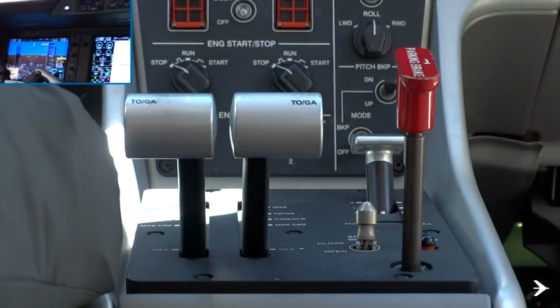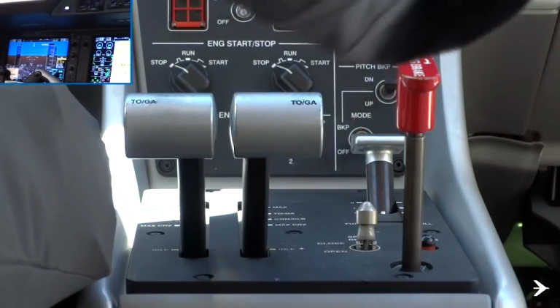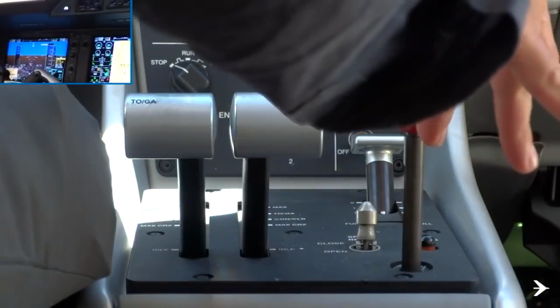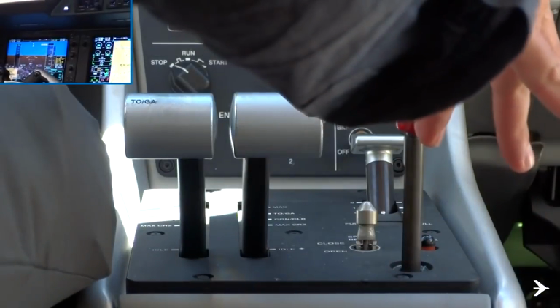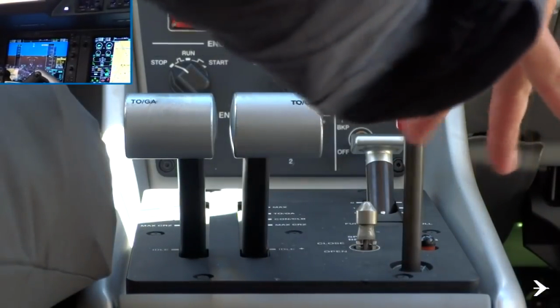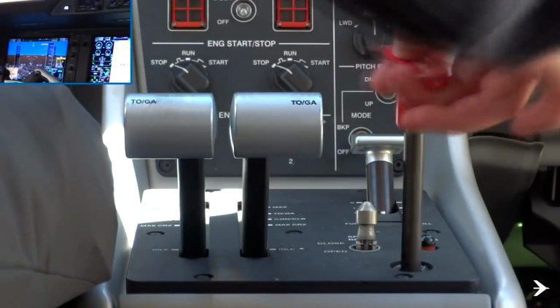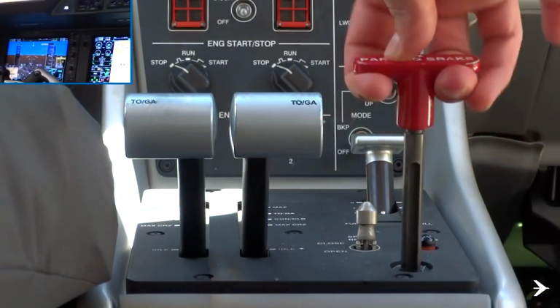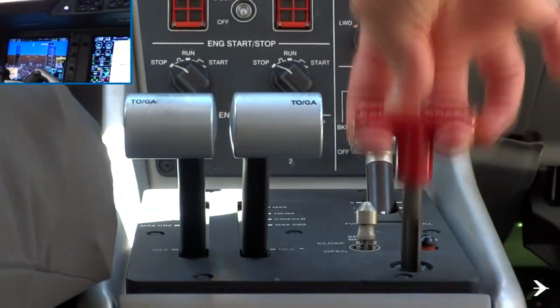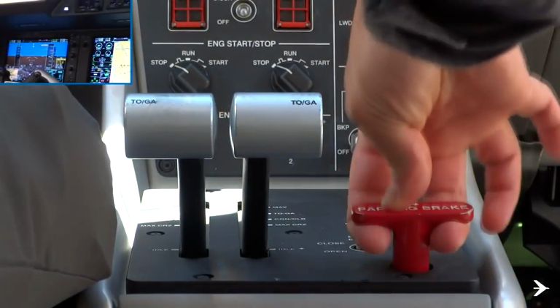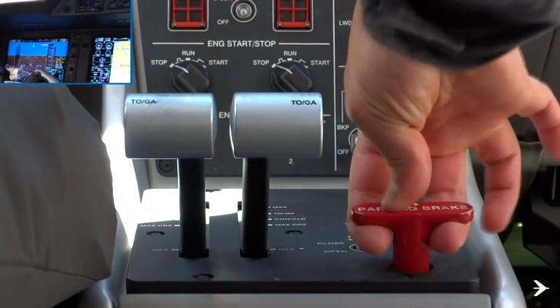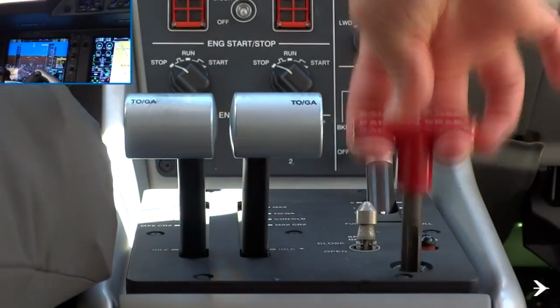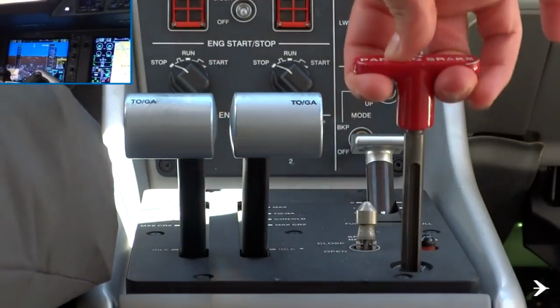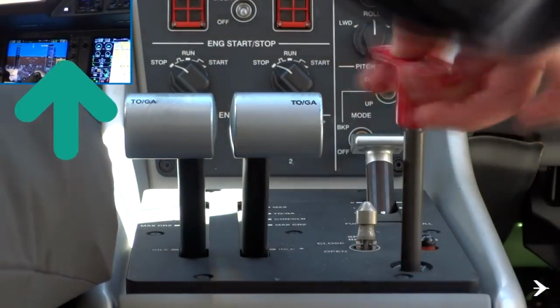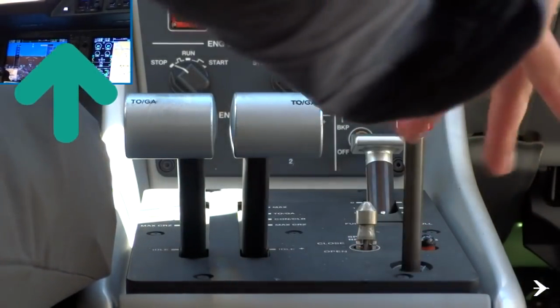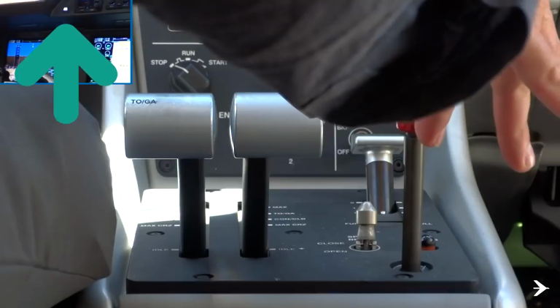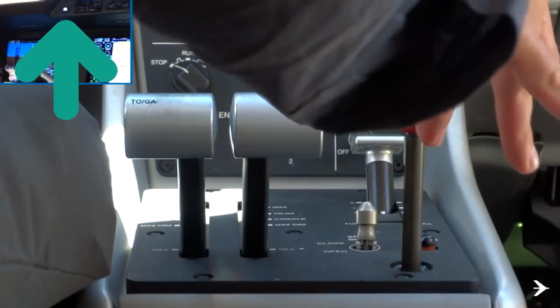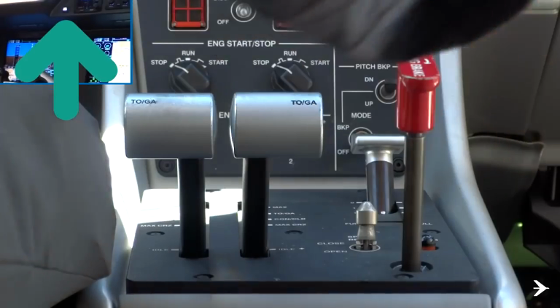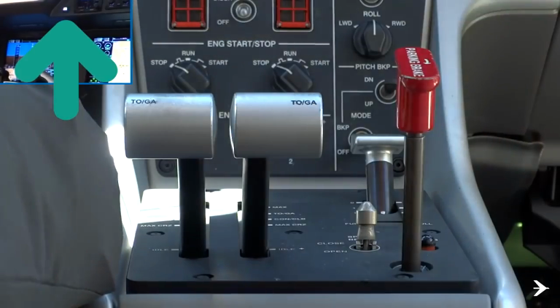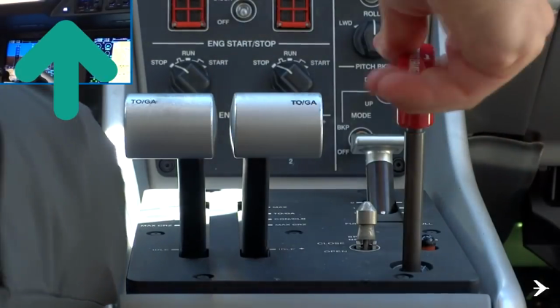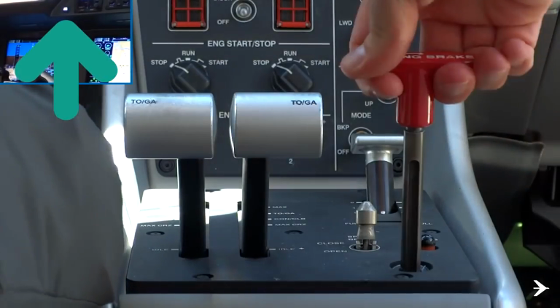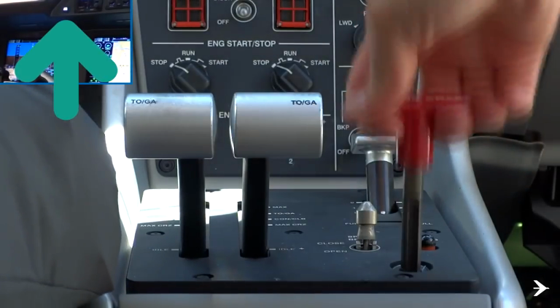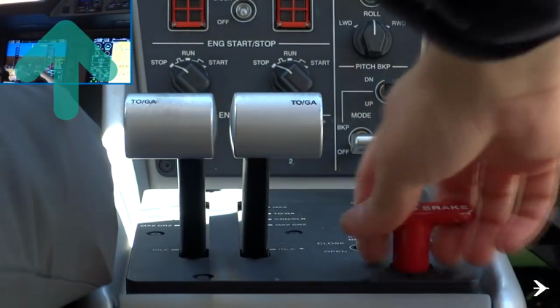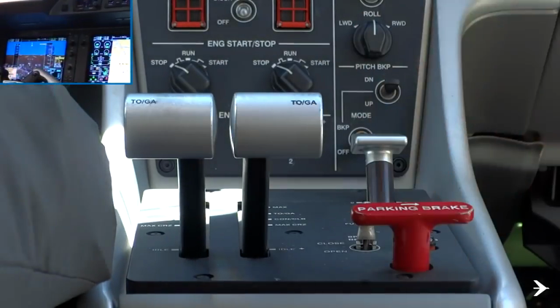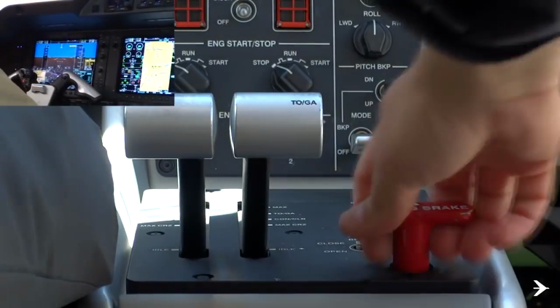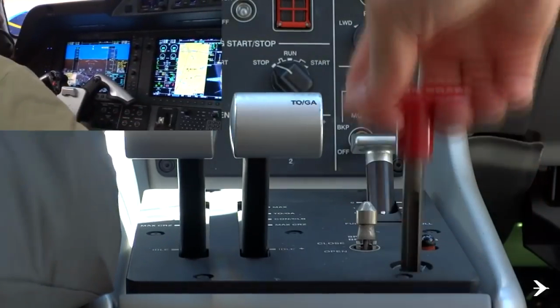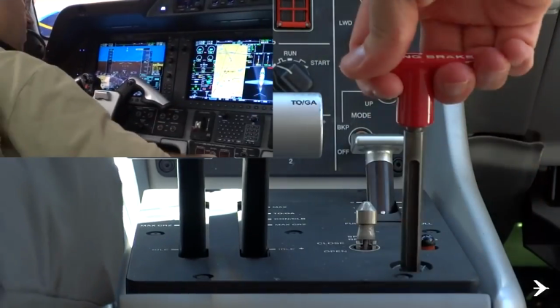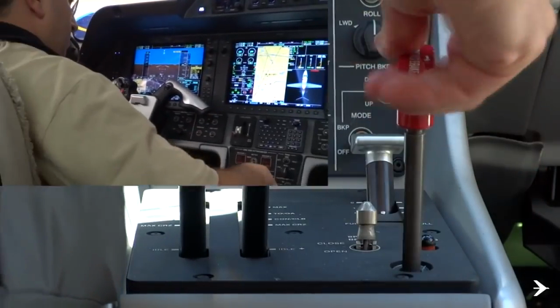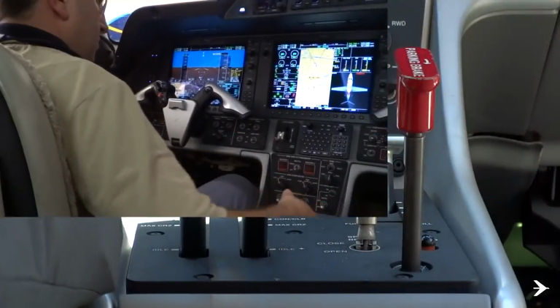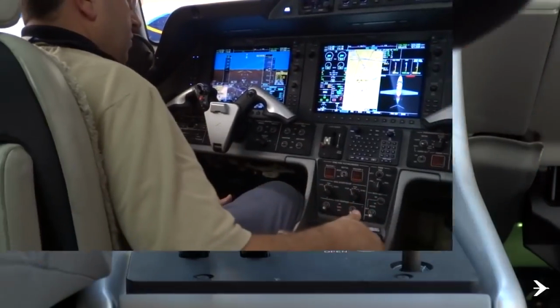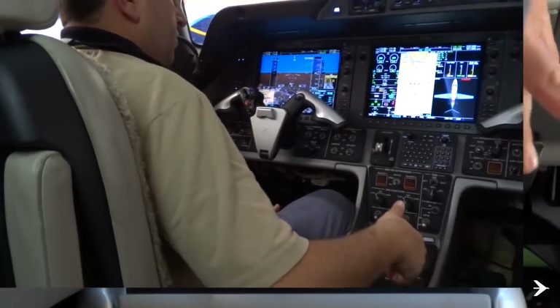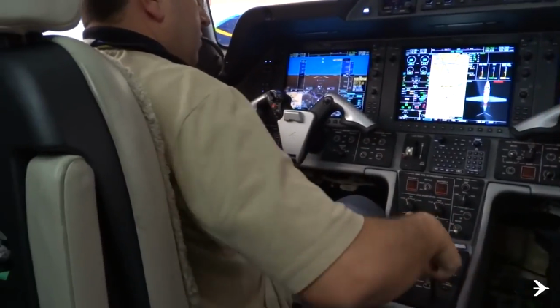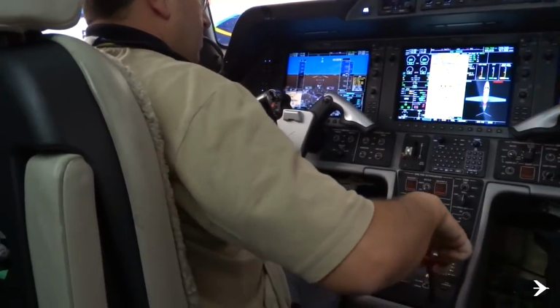Slowly cycle the emergency parking brake handle until the brake indication lamp on the main panel stays off with the handle applied.